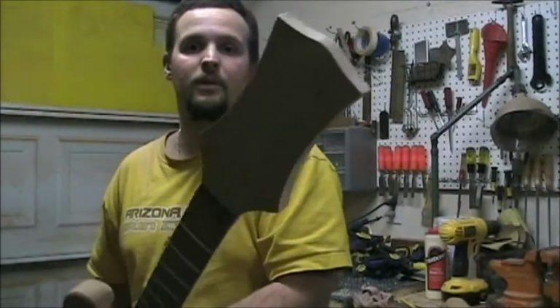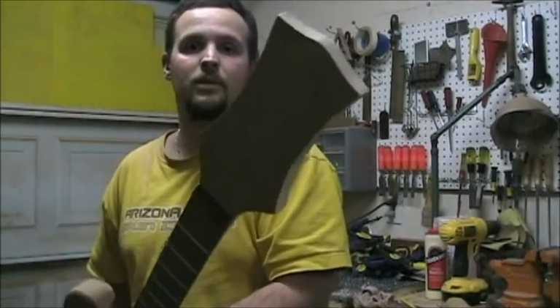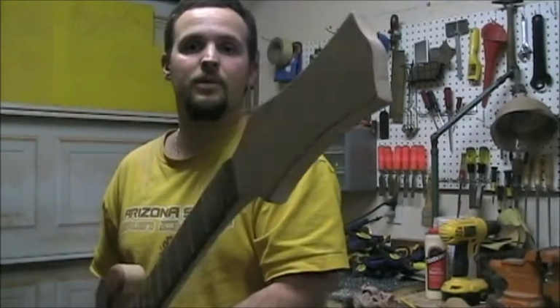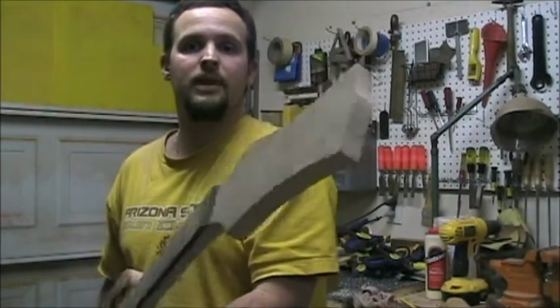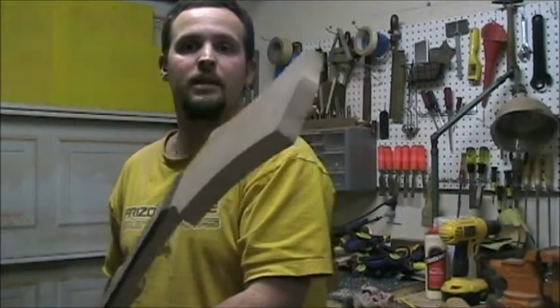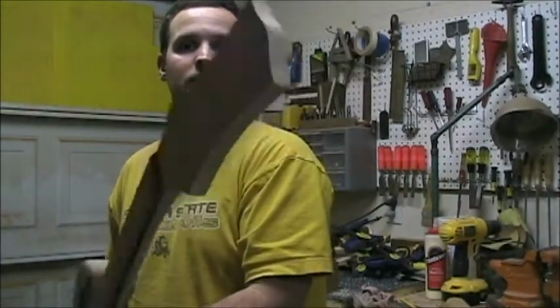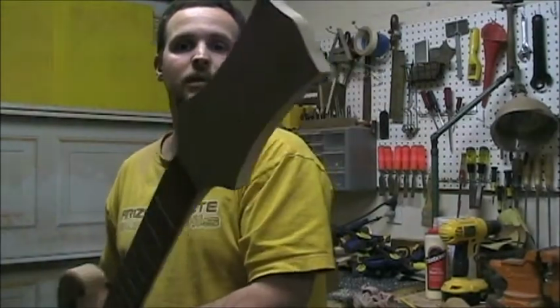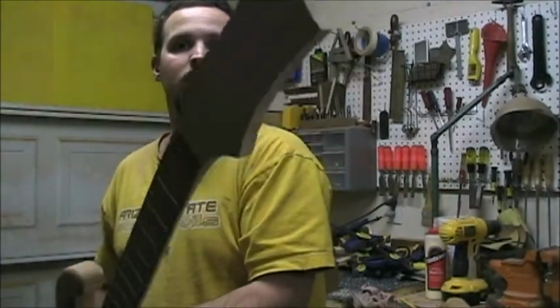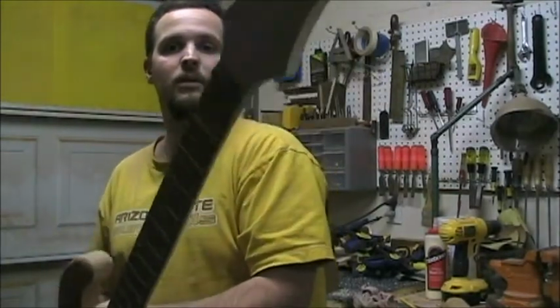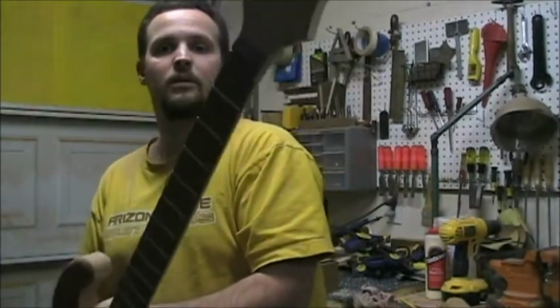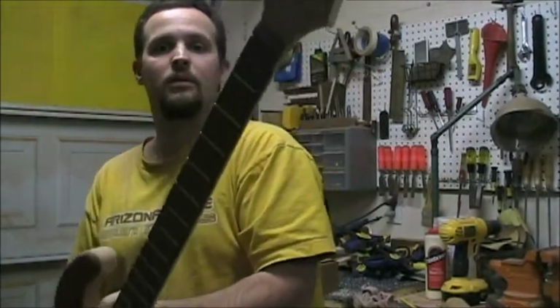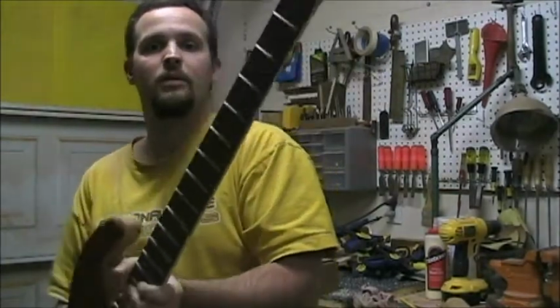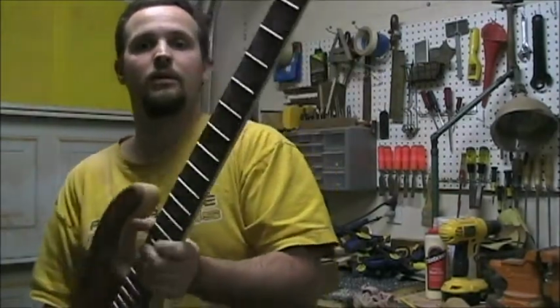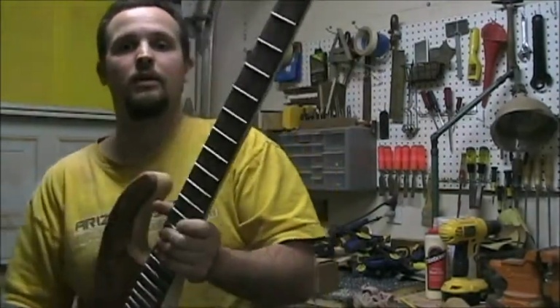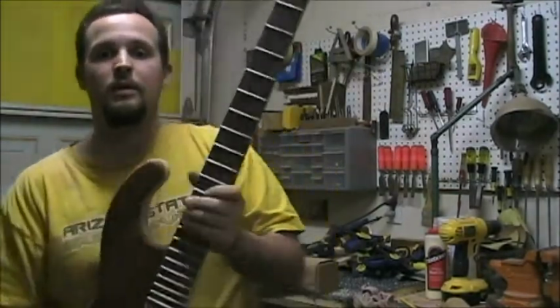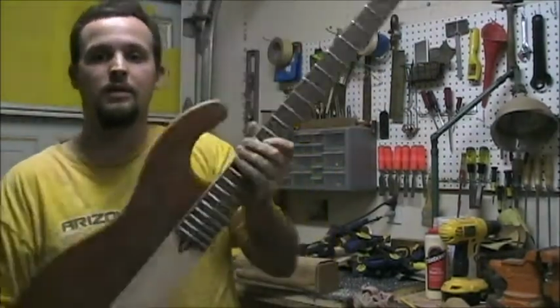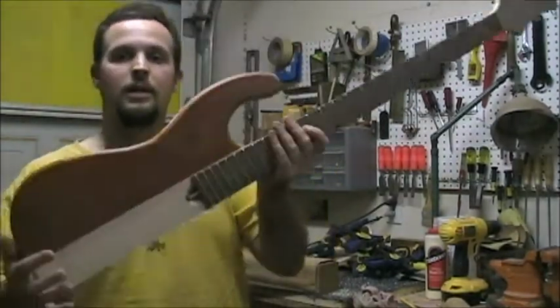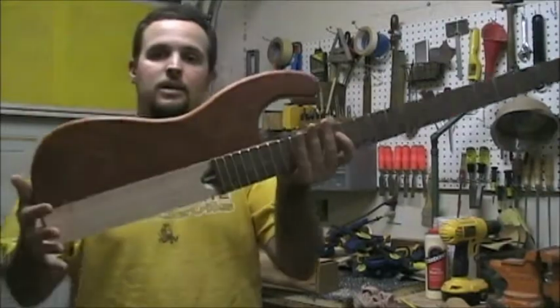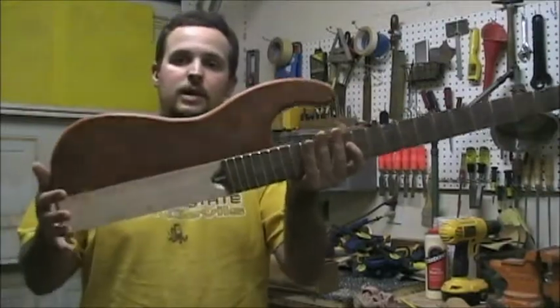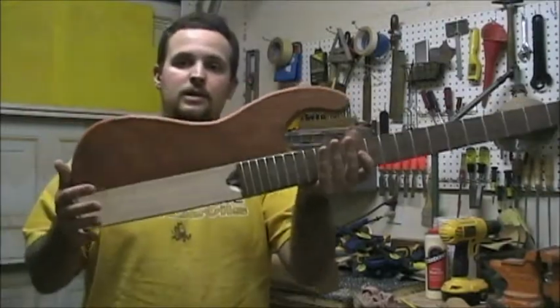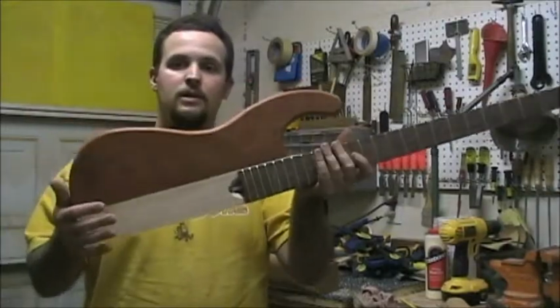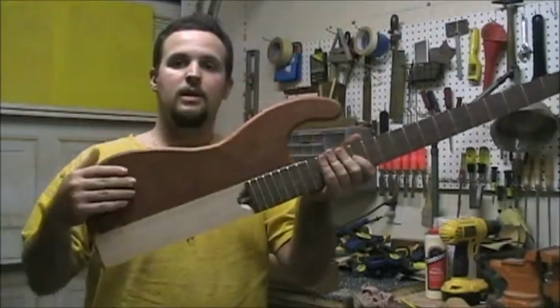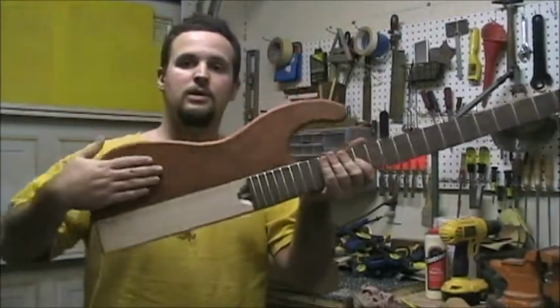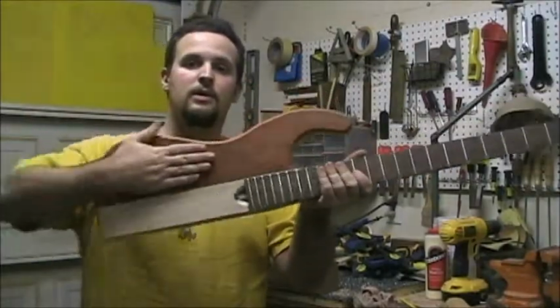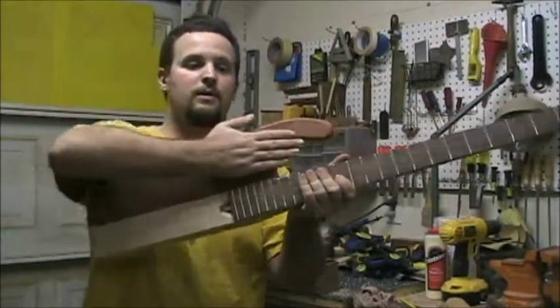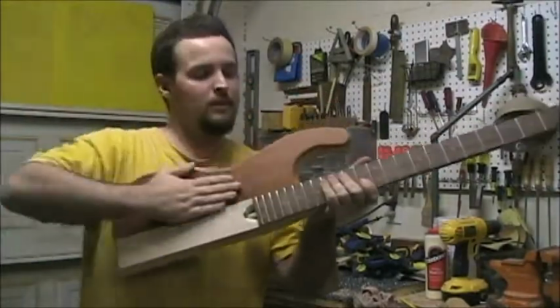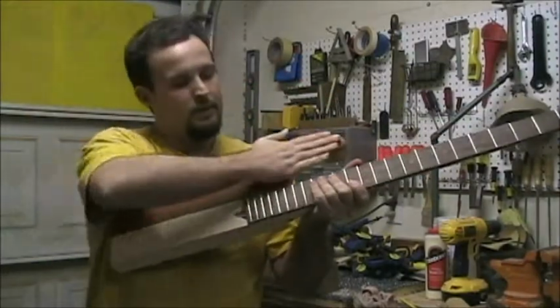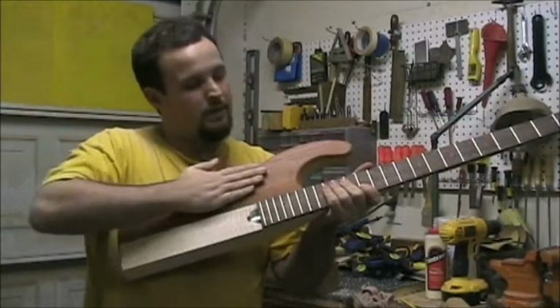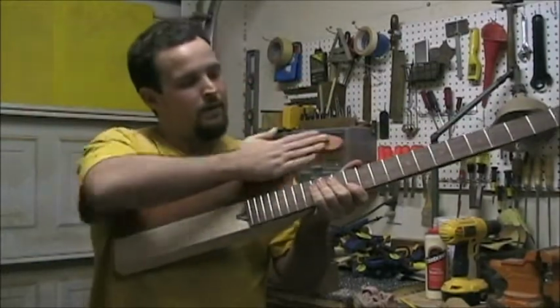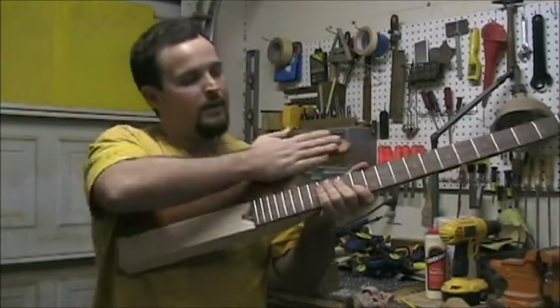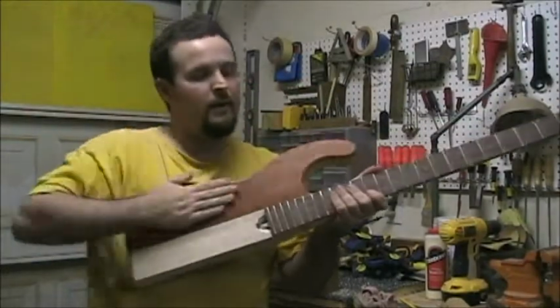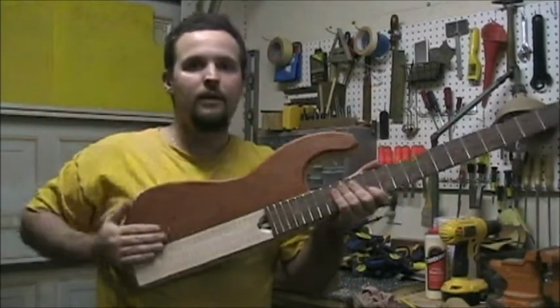A little close-up of the headstock. It's got a nice long base, and you can actually see the grain pretty well in that.